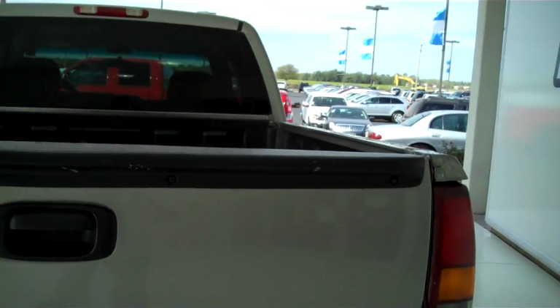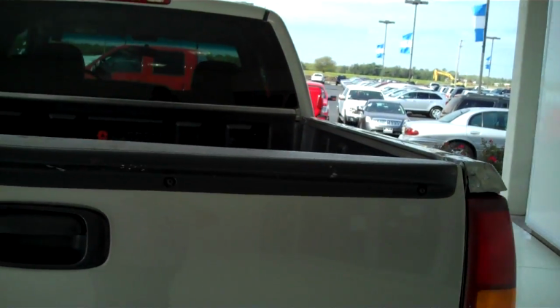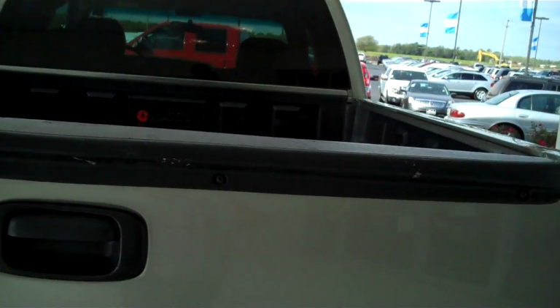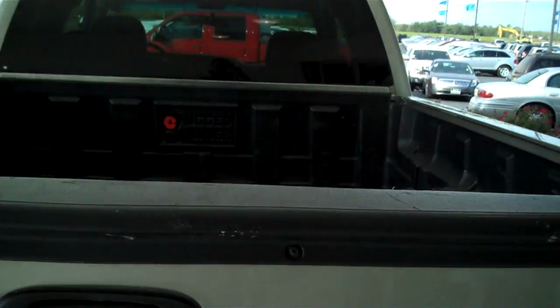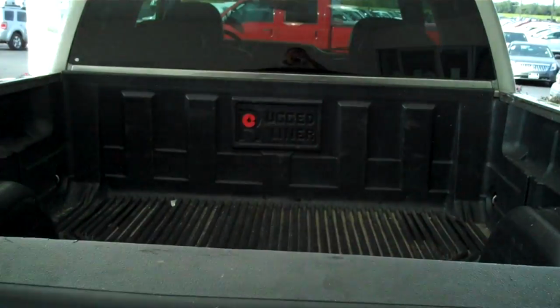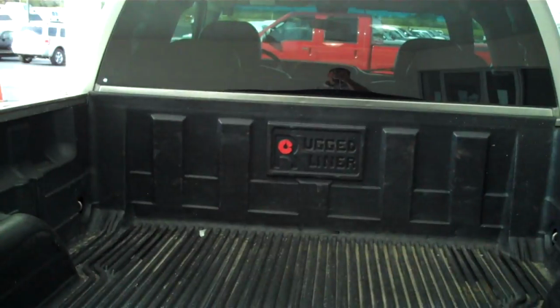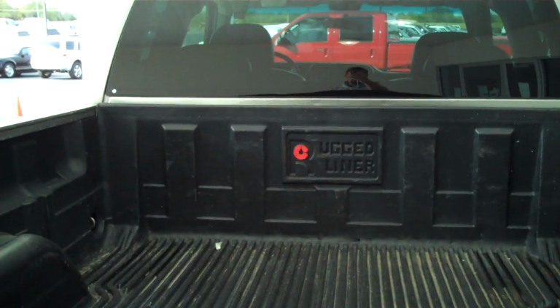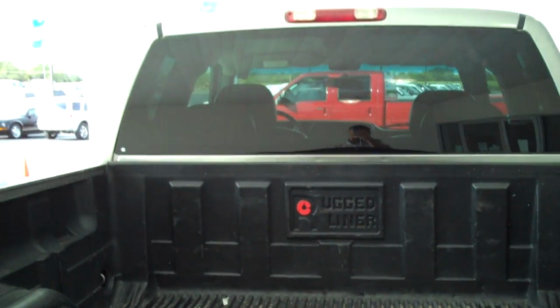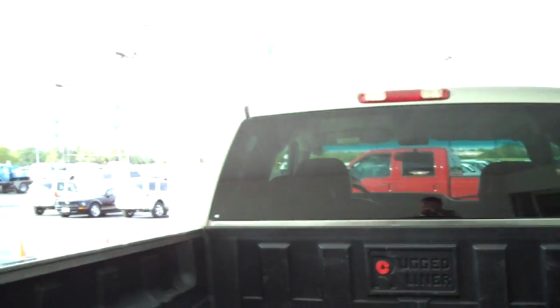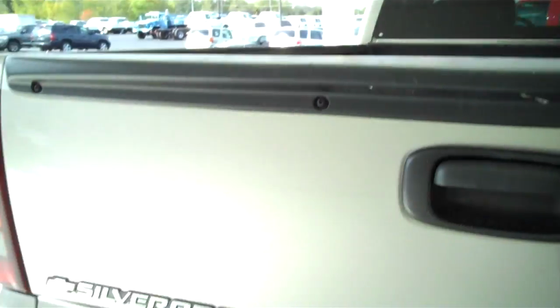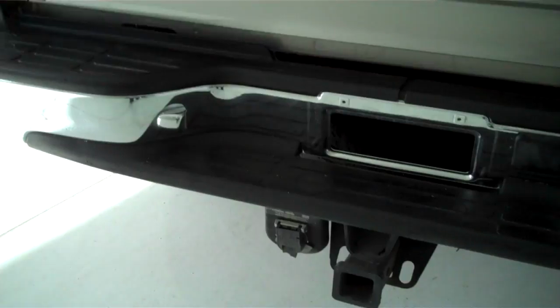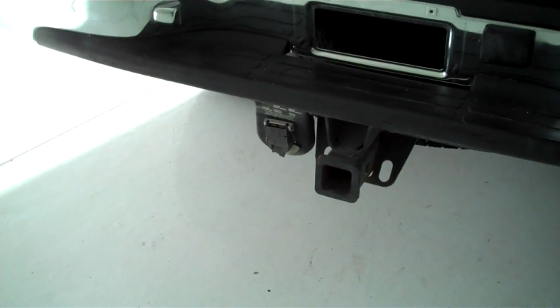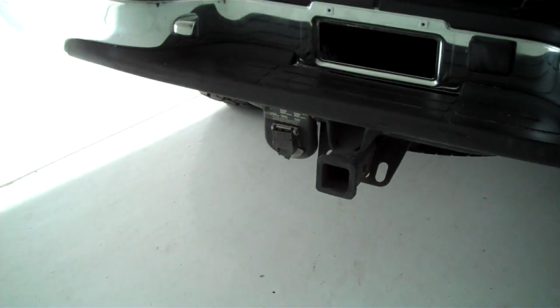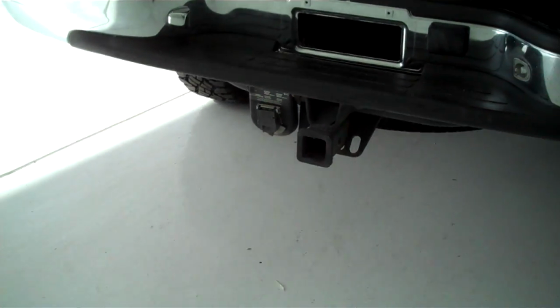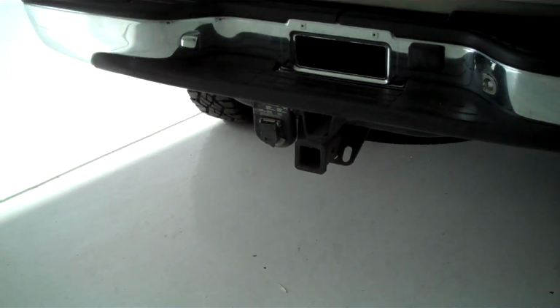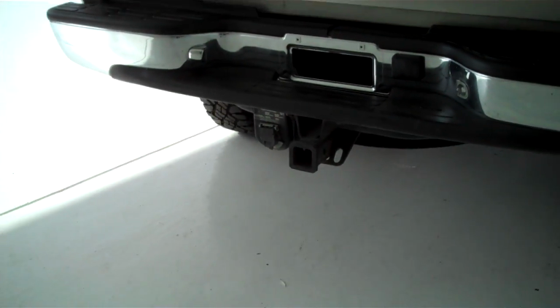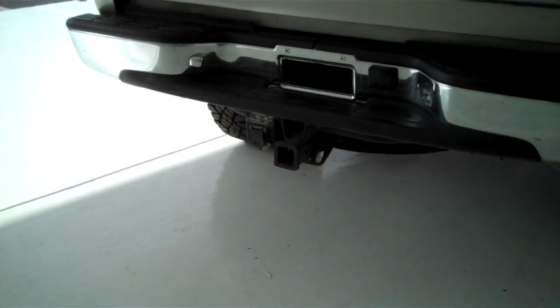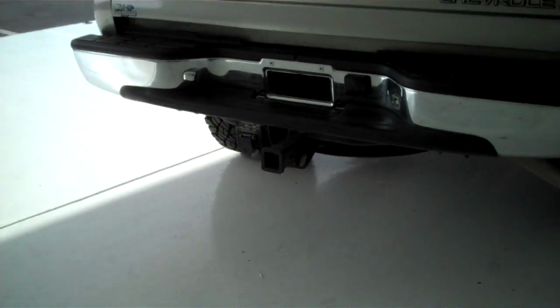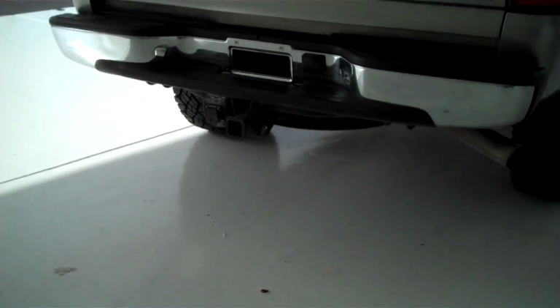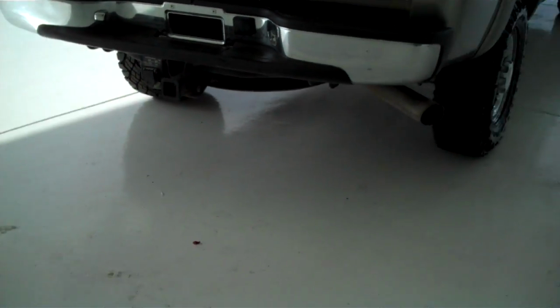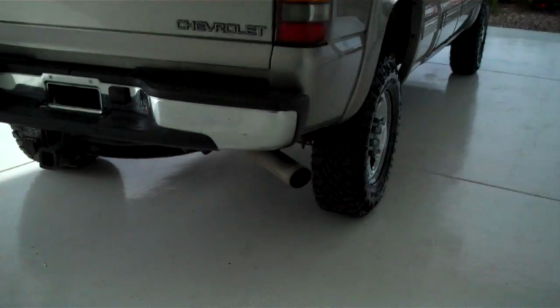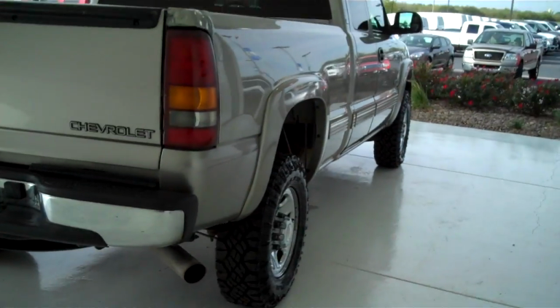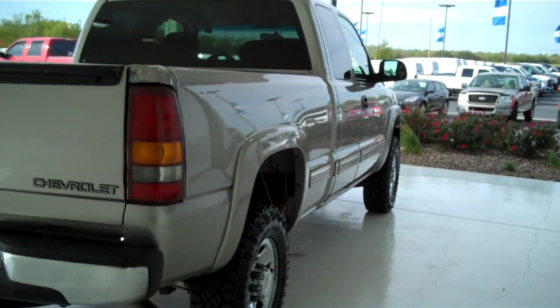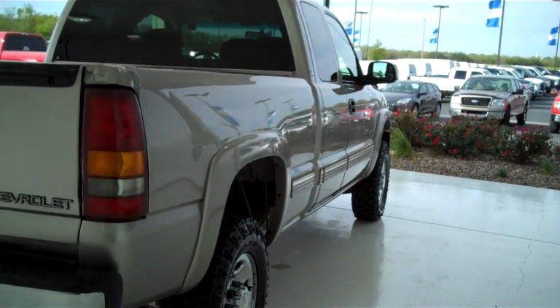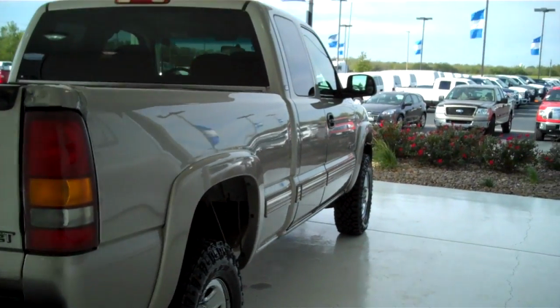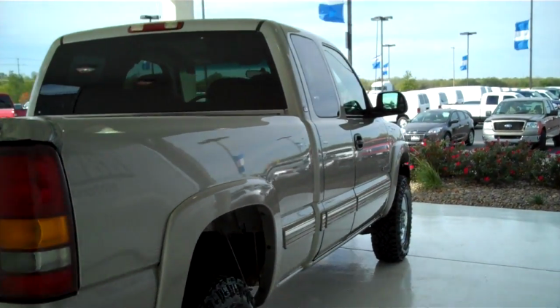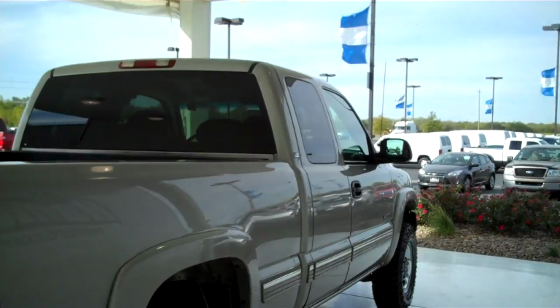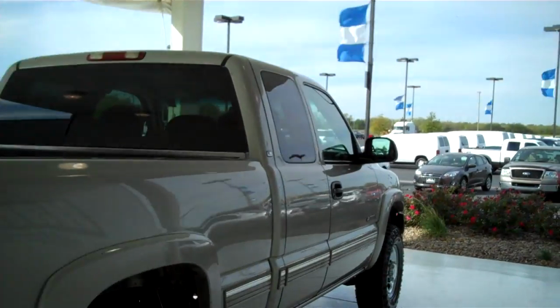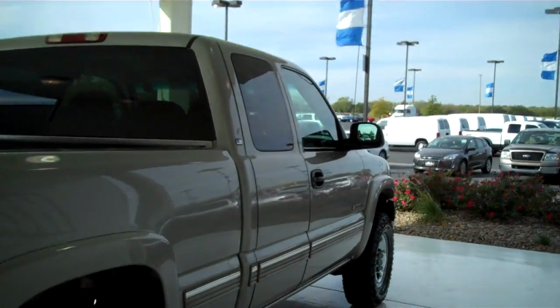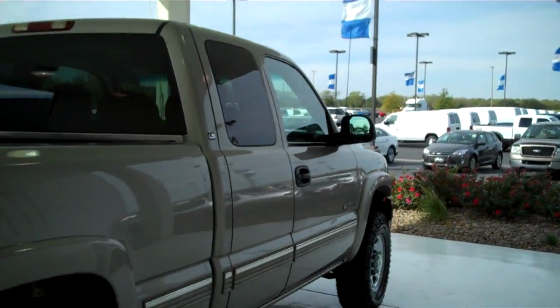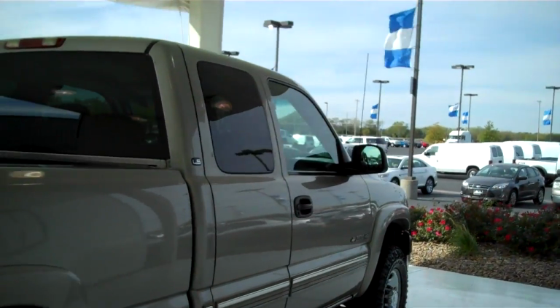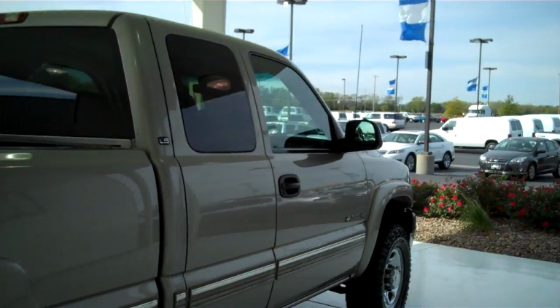It has a tailgate lip cover, bed liner, and a class 3 tow package on the back with trailer light accessory hookups already installed. It also has fender flares, and it is an LS model.